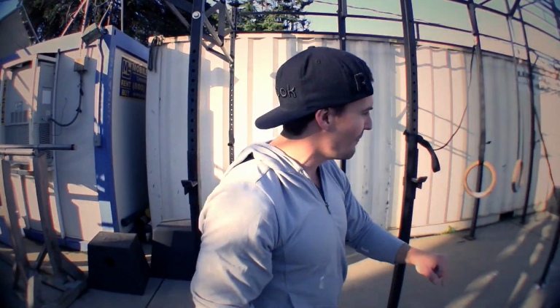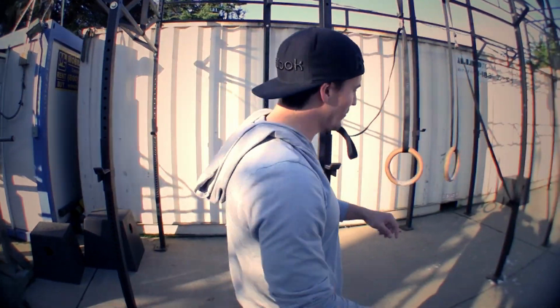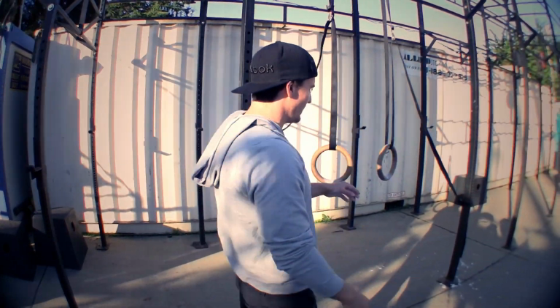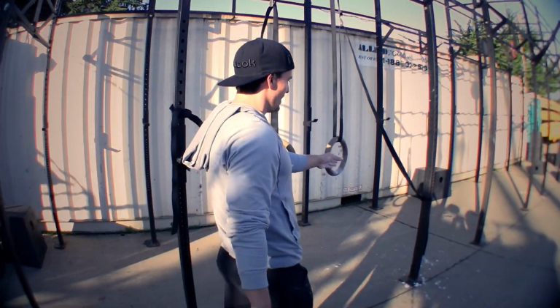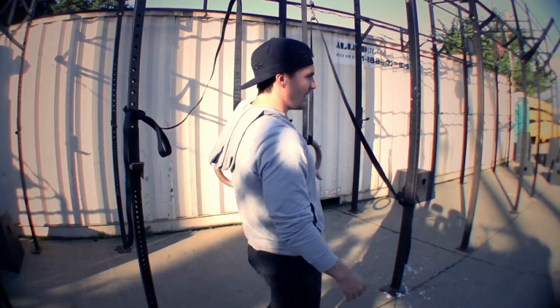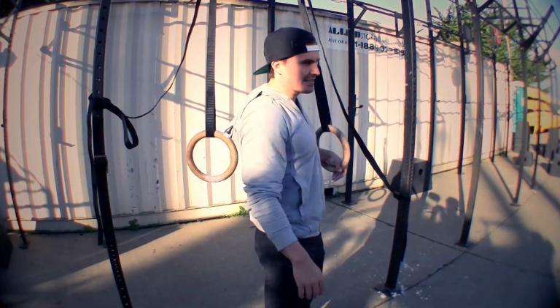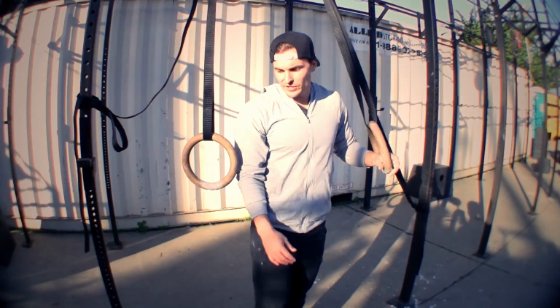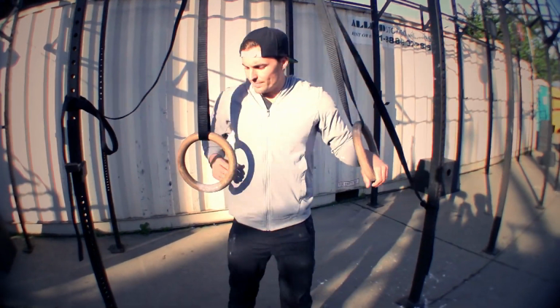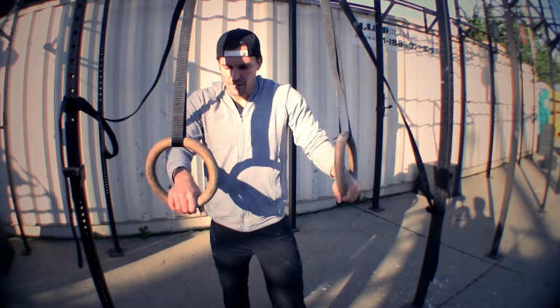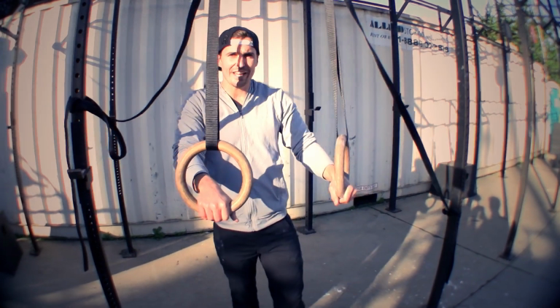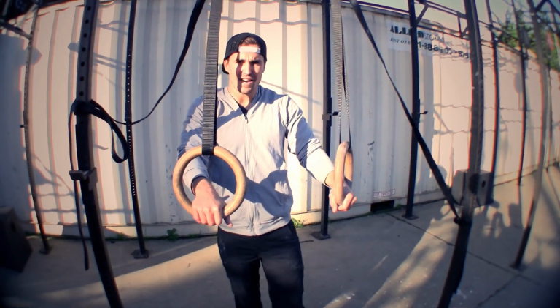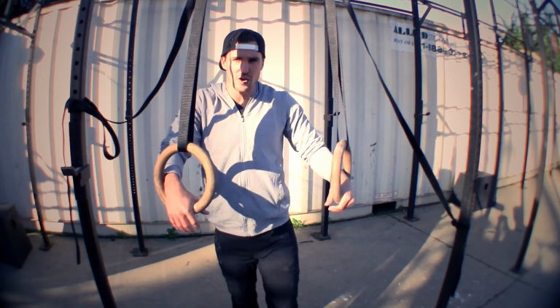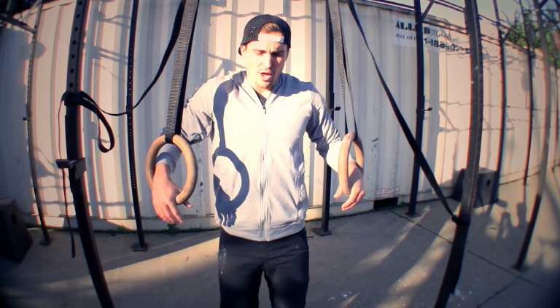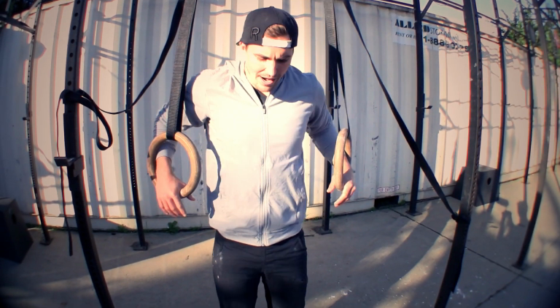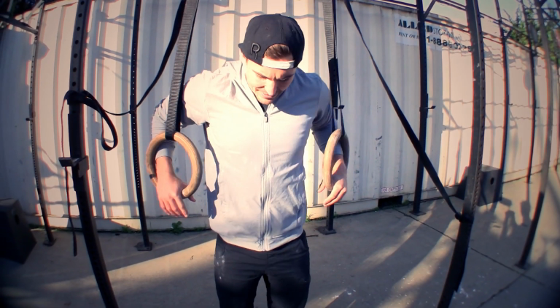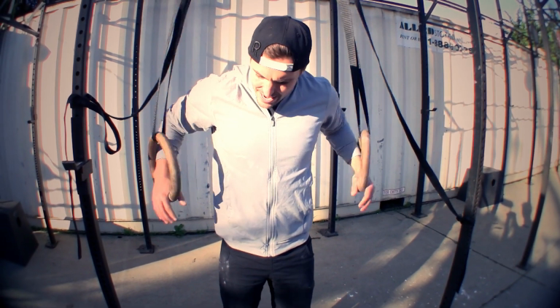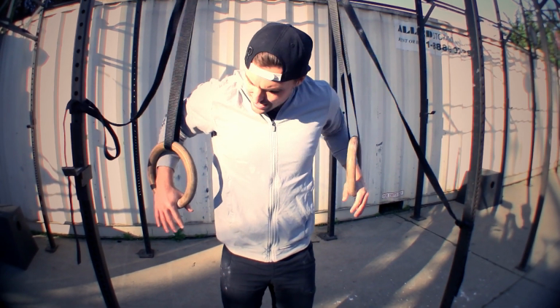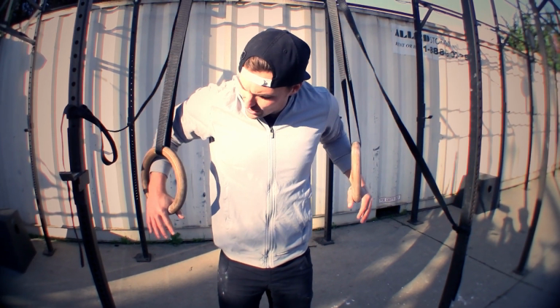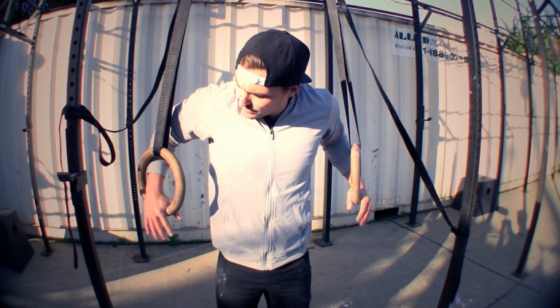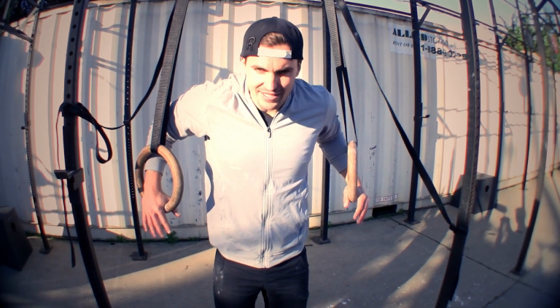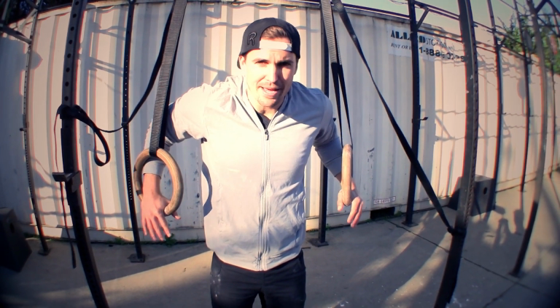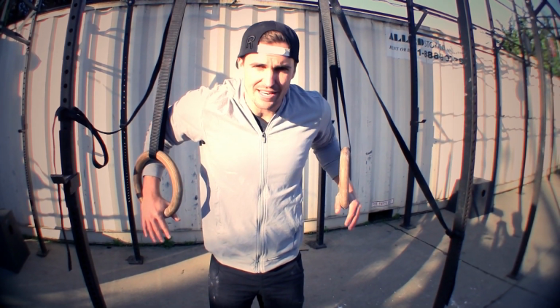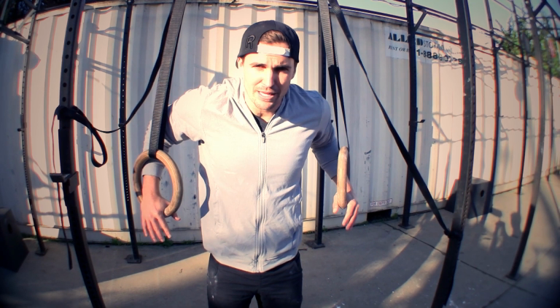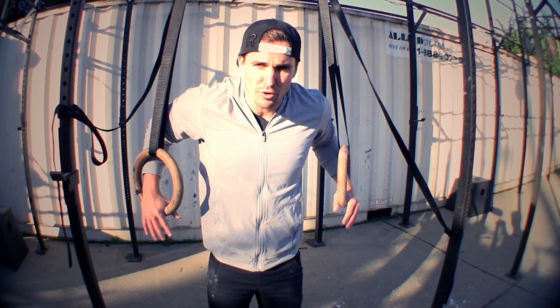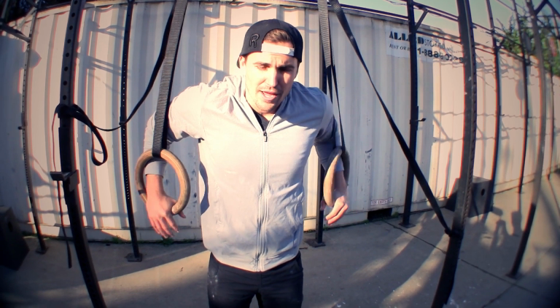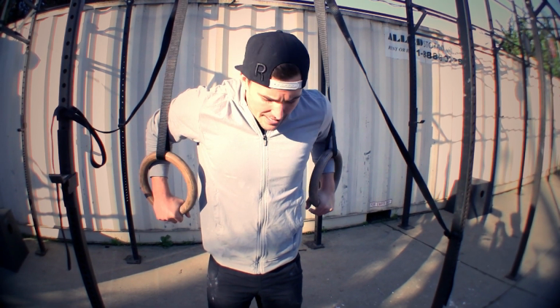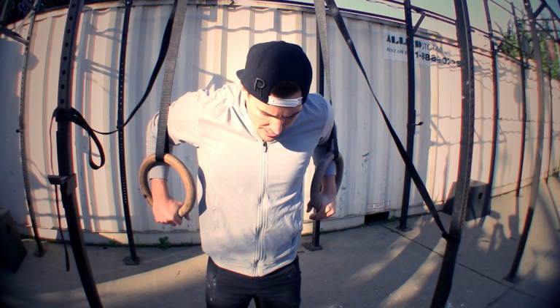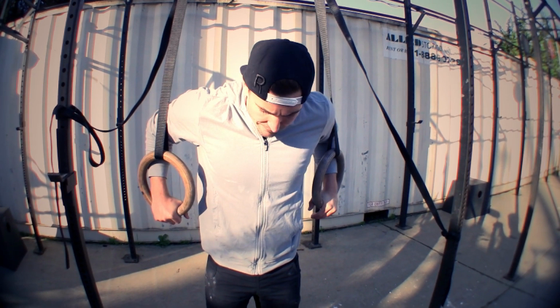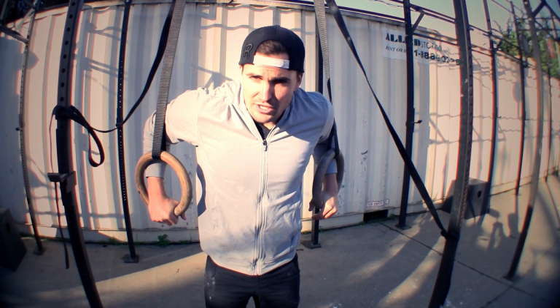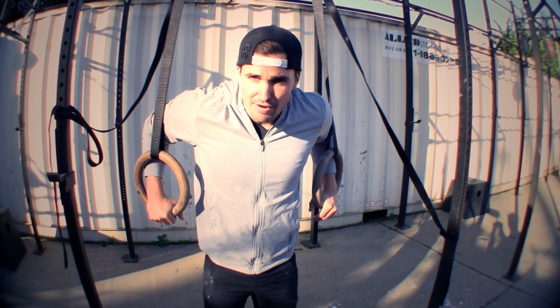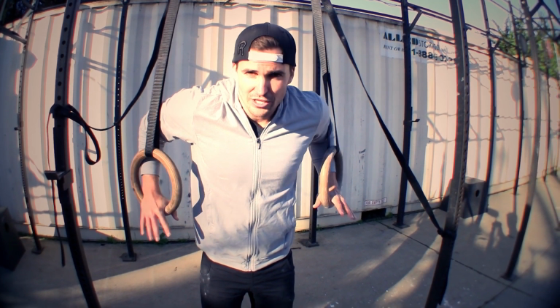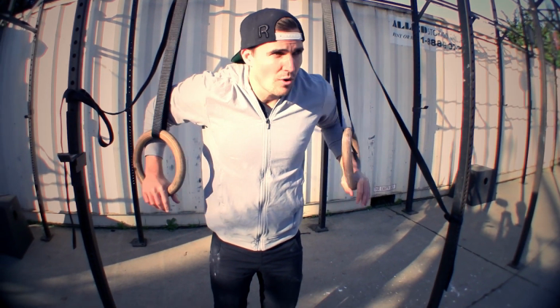If you come over to the rings, very basic. First thing: rings kind of low, where I can stand and arms kind of semi-bent — it can even be lower — and your feet touching the ground. That's number one.